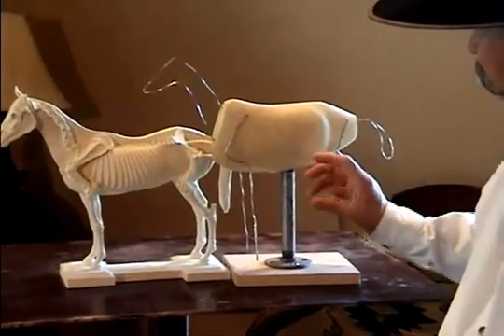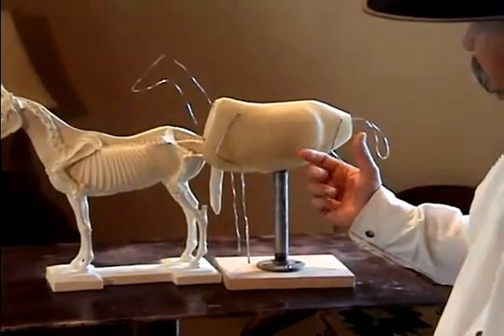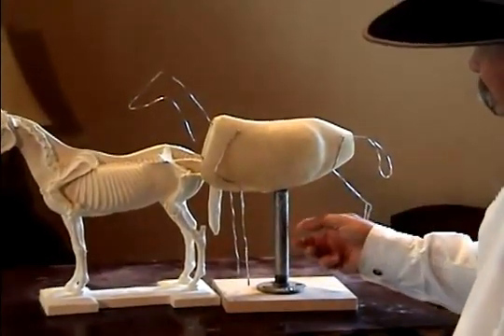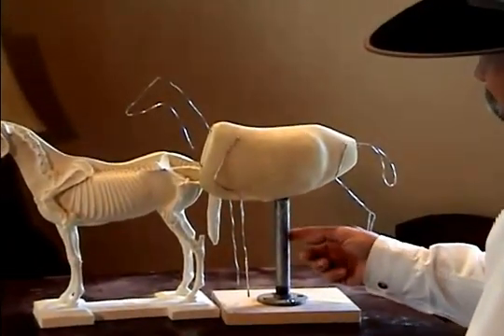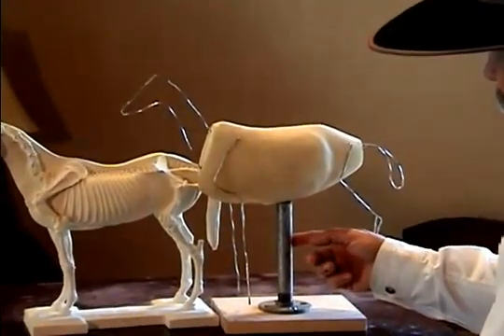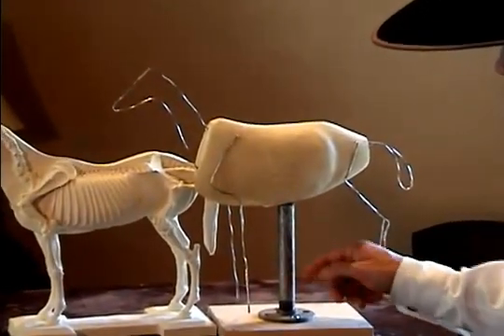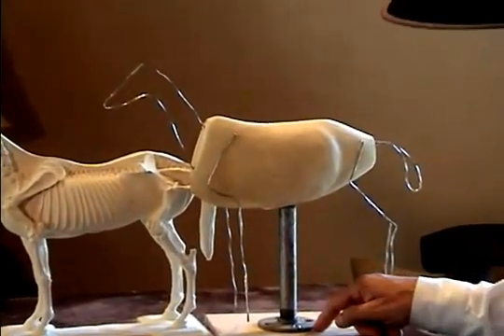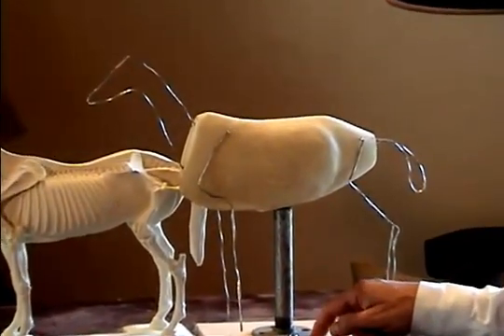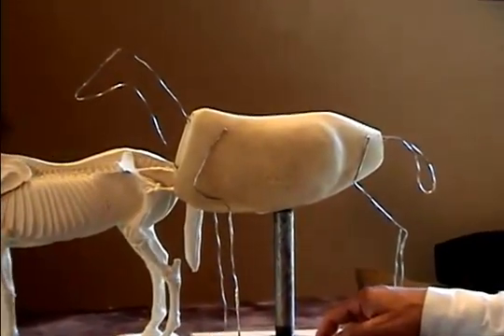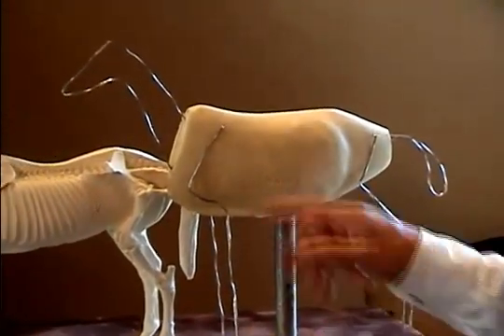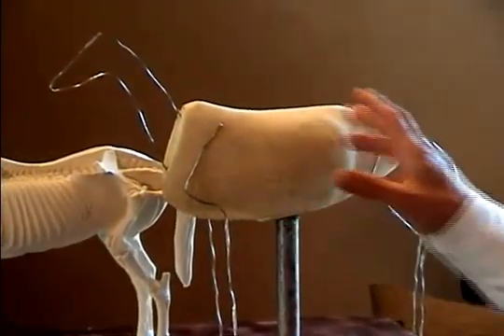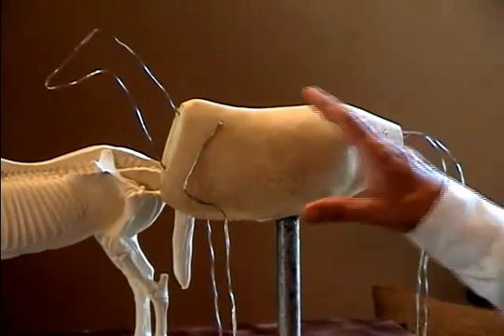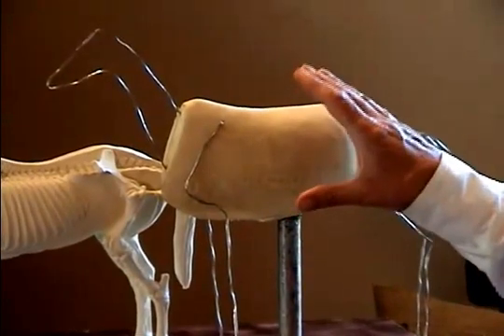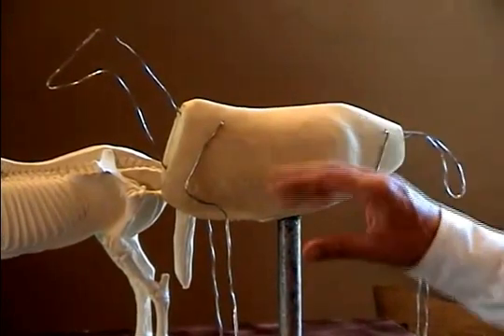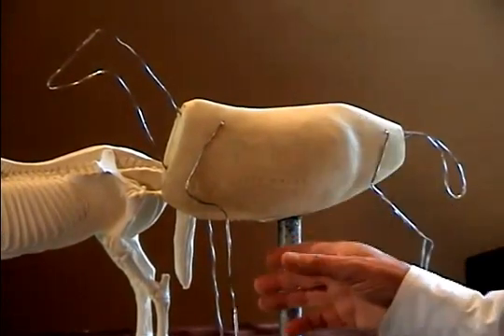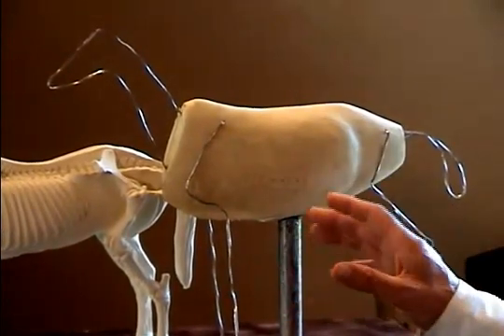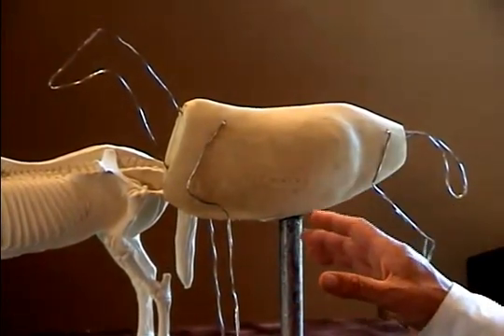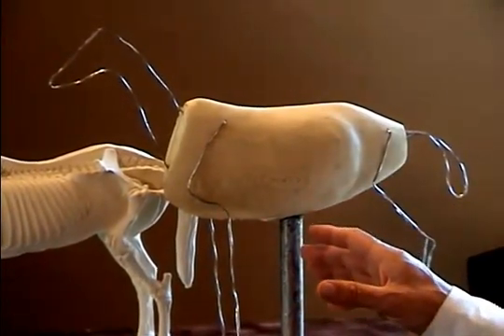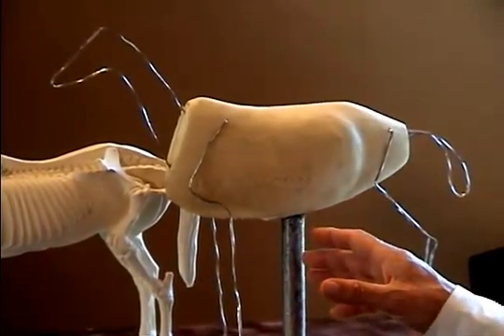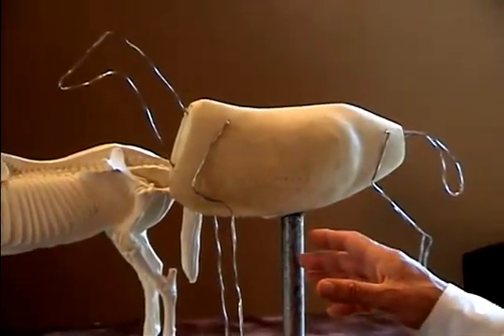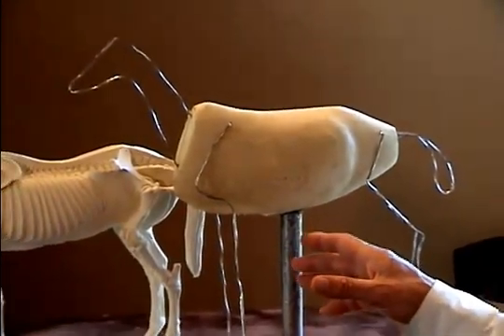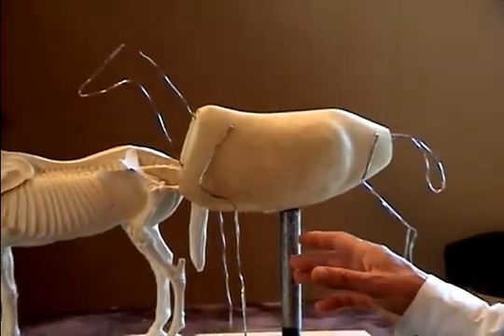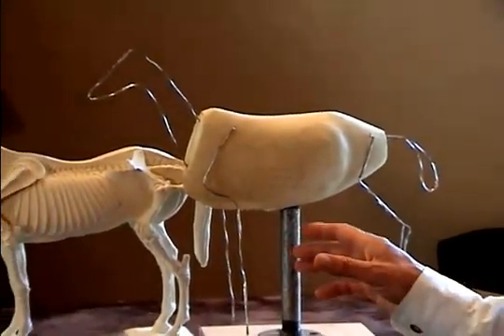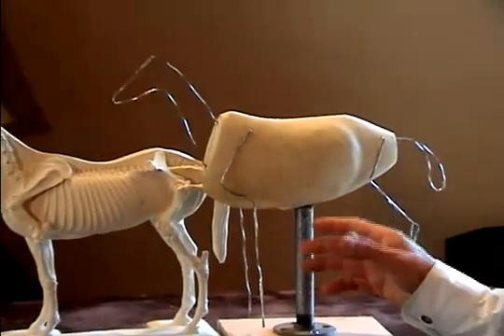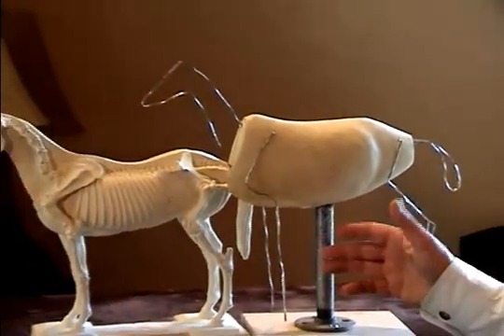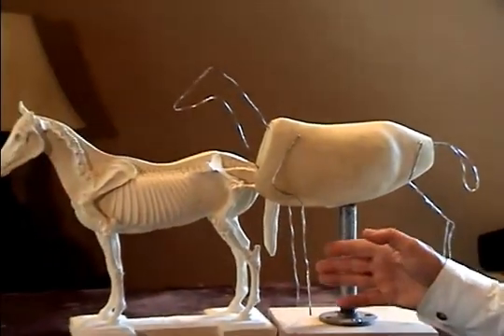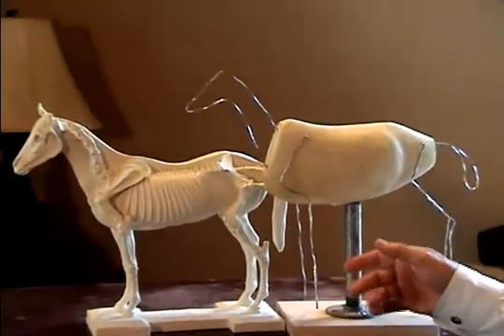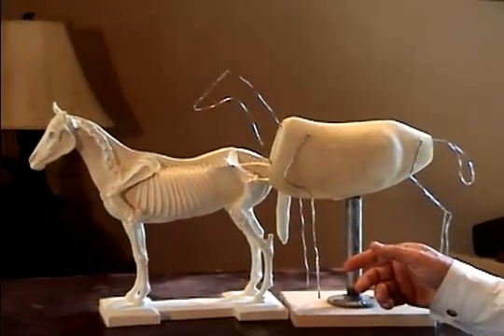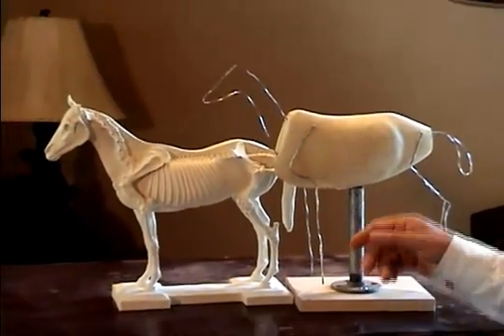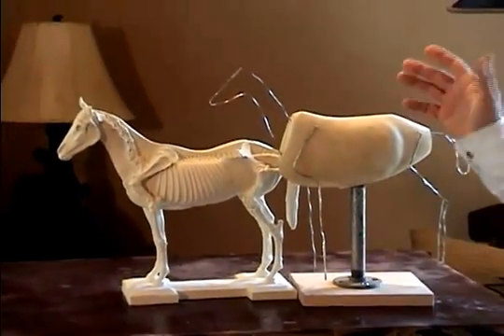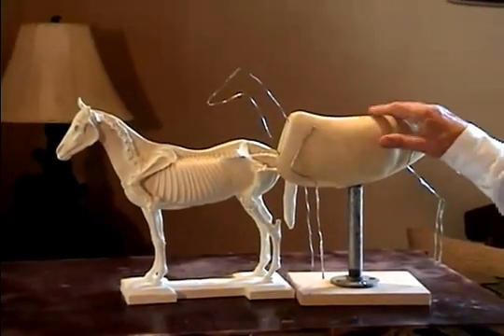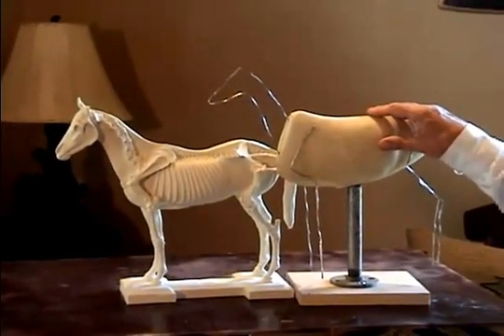You screw a nipple into it, put a floor flange in it, put your wires on. I use the least amount of wire as I can — it's just easier for the foundry, and it's easier for me to move around. And you're ready to sculpt.